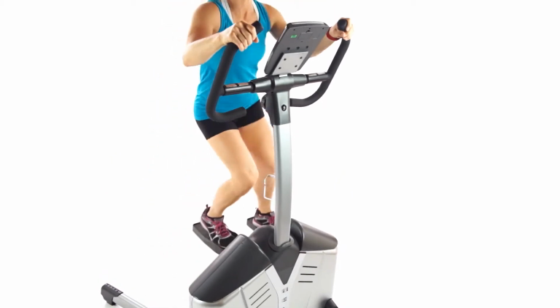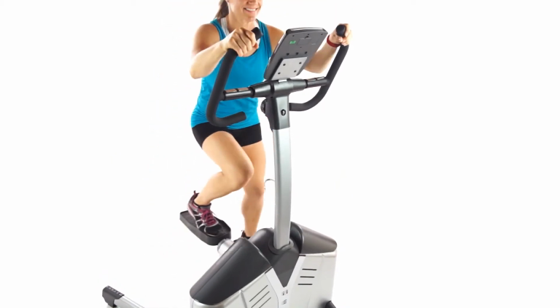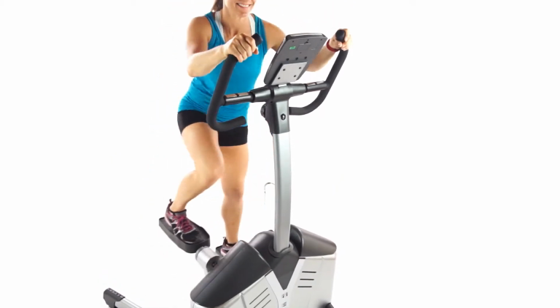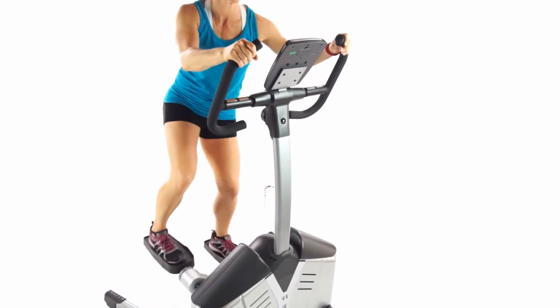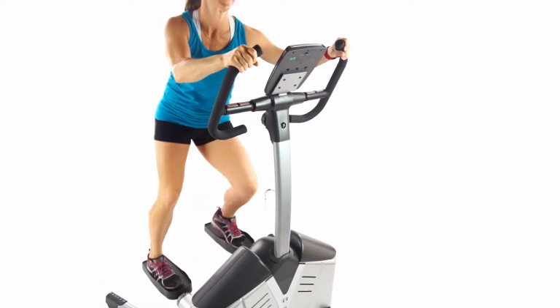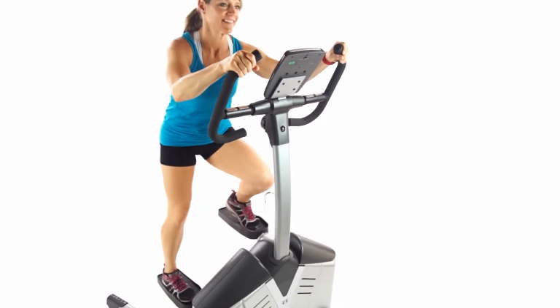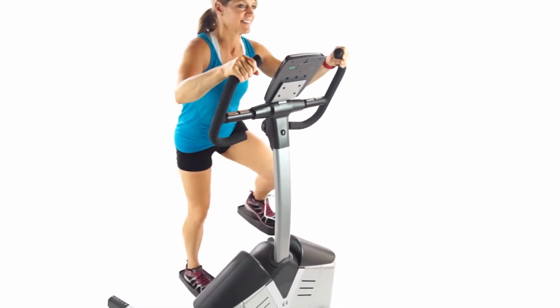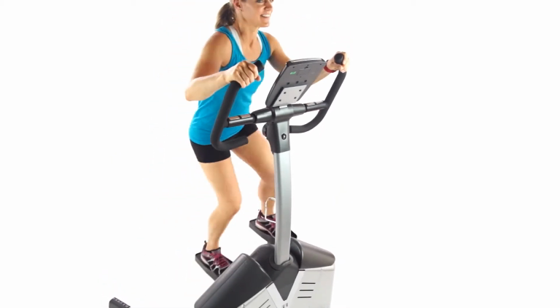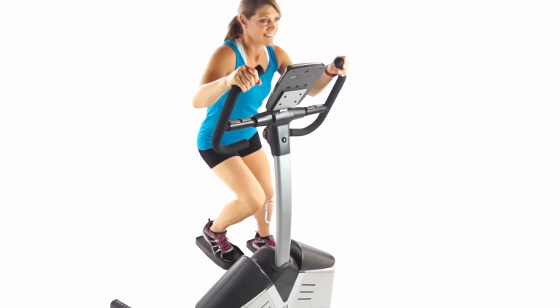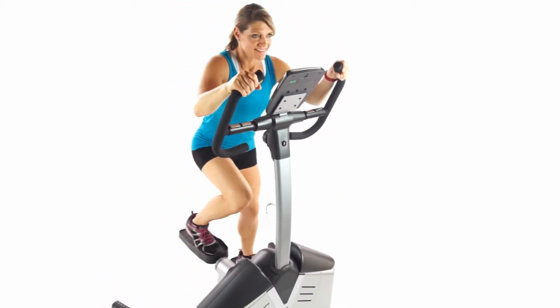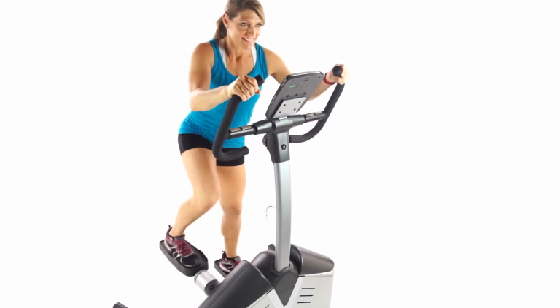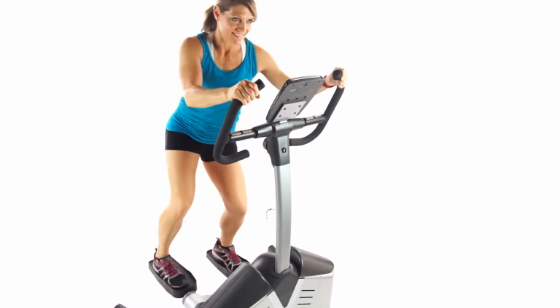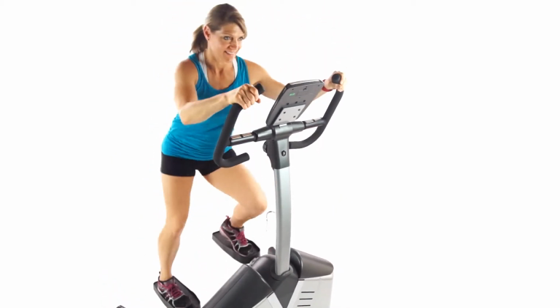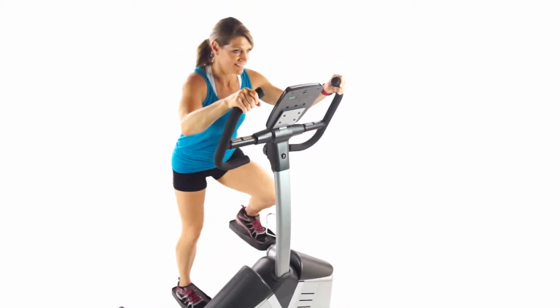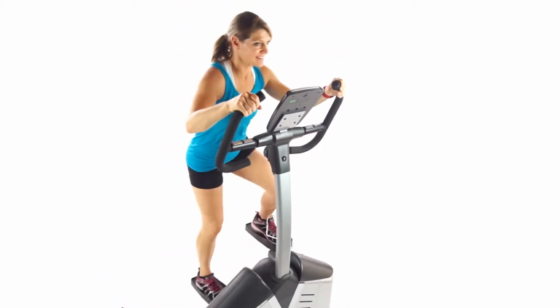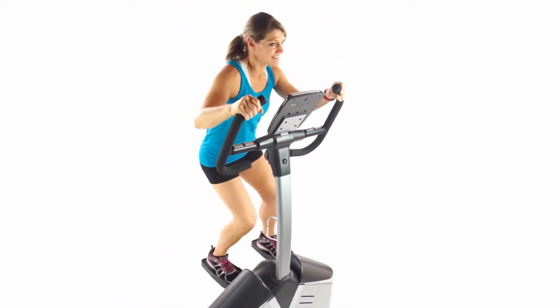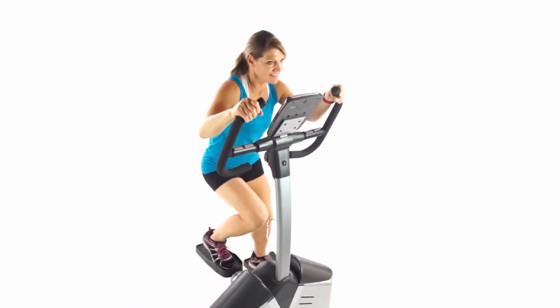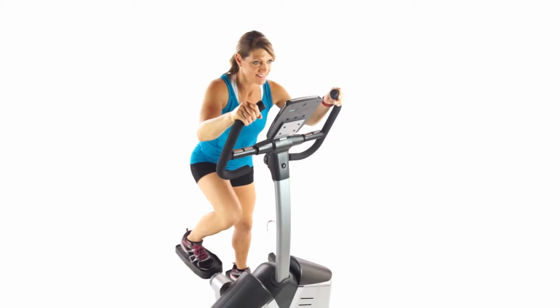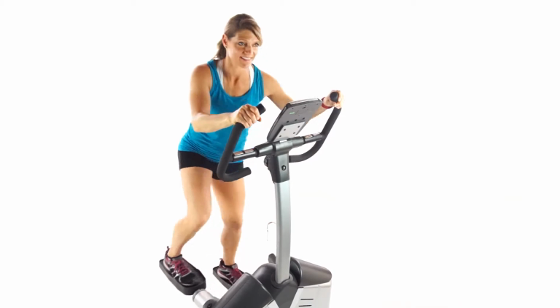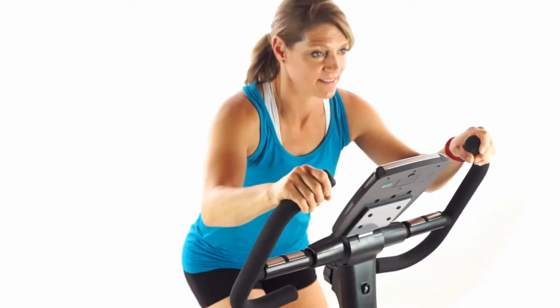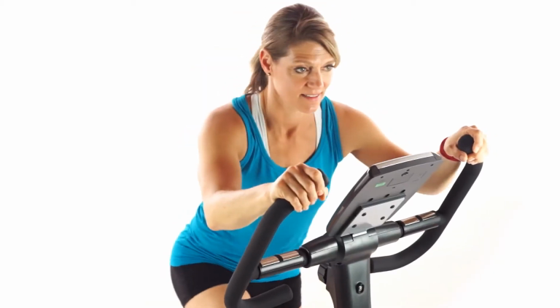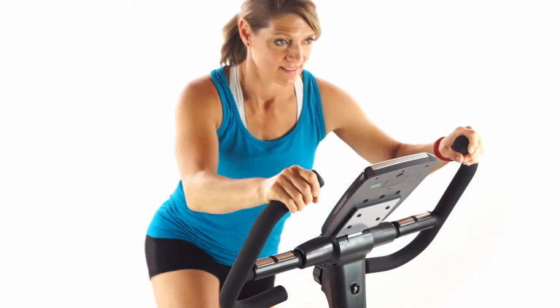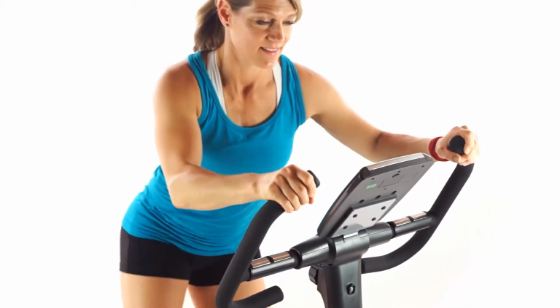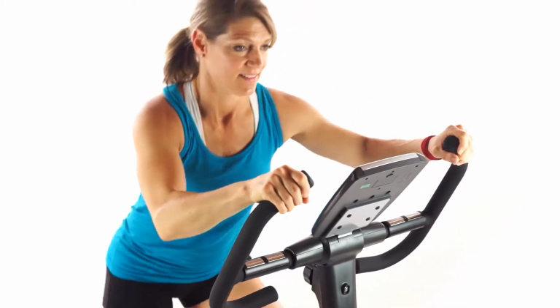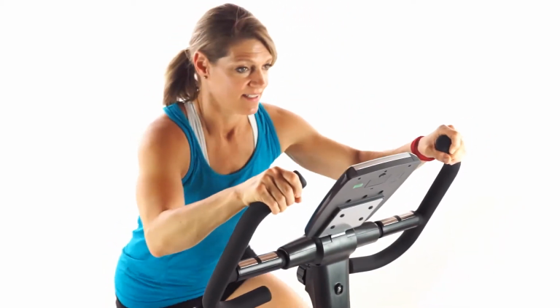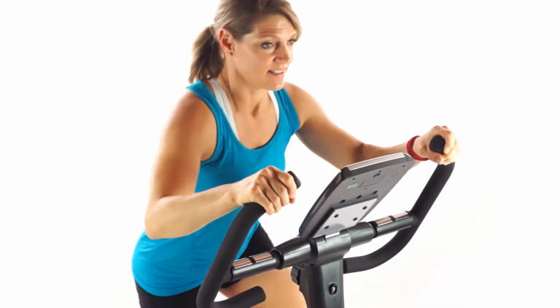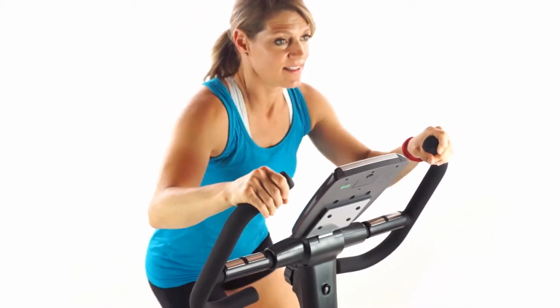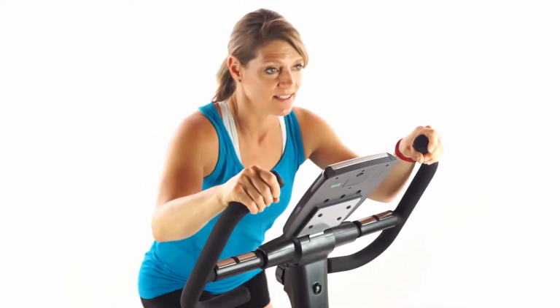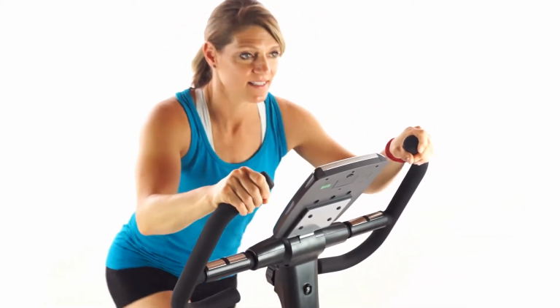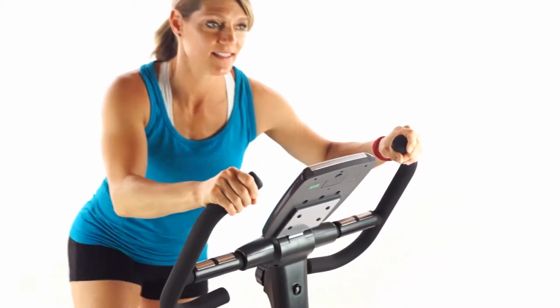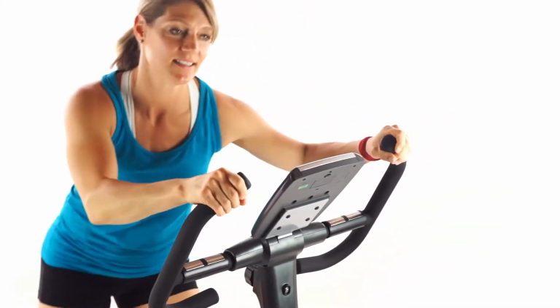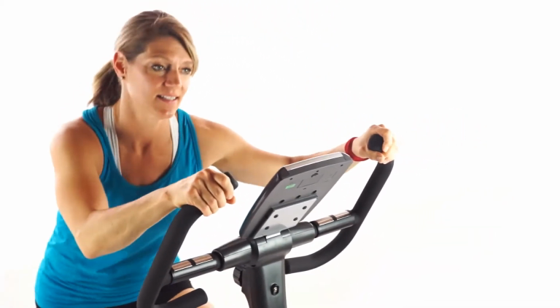As a result, the Helix machines were recently touted by celebrity trainer and nutritionist Harley Pasternak as one of his favorite machines.